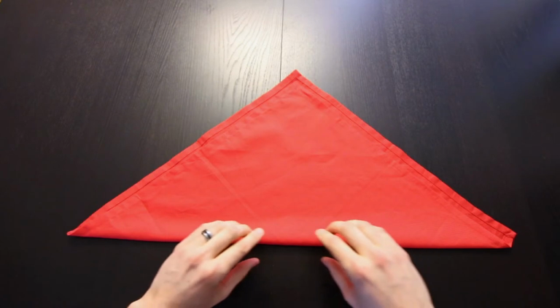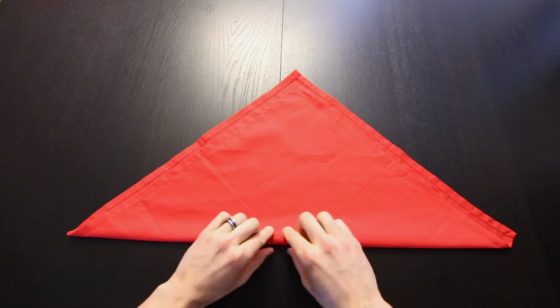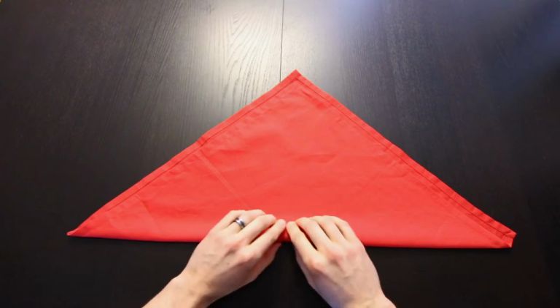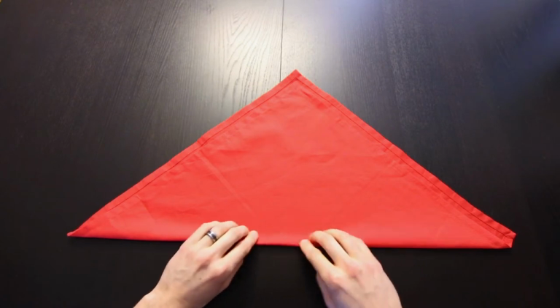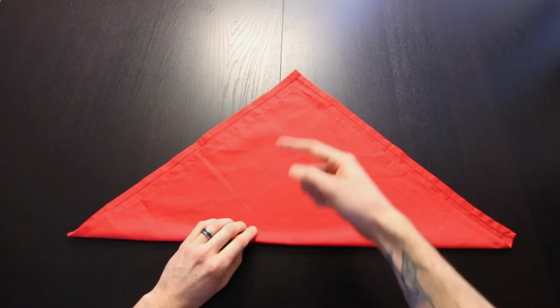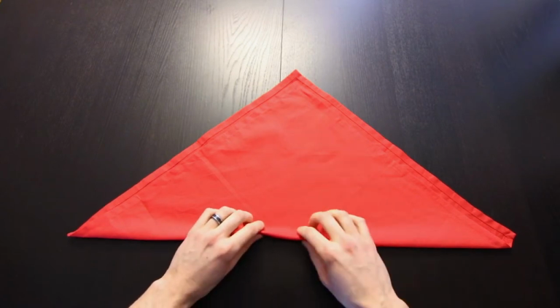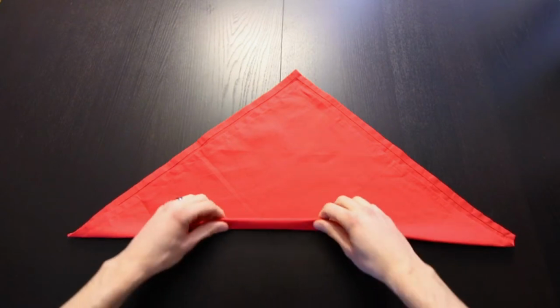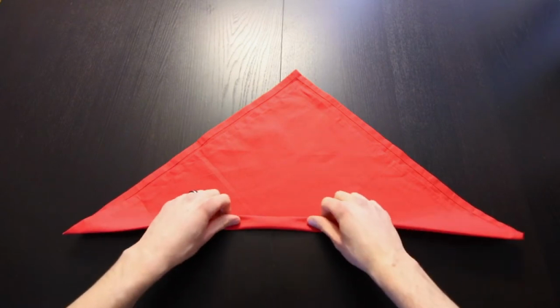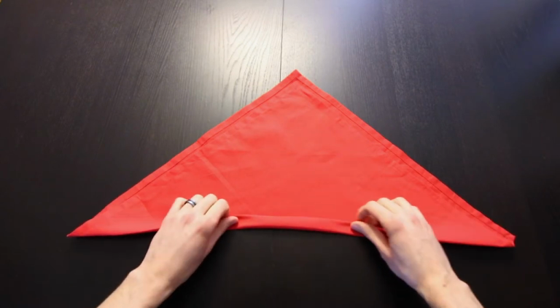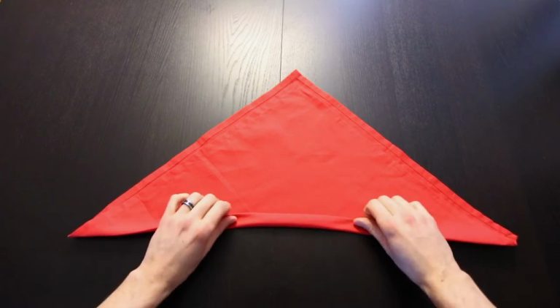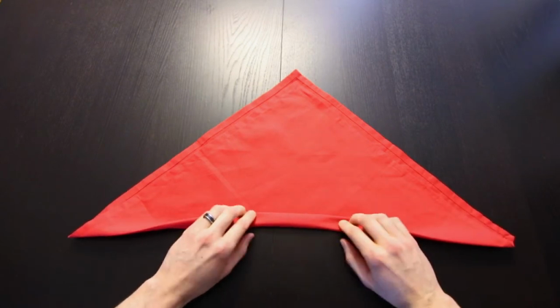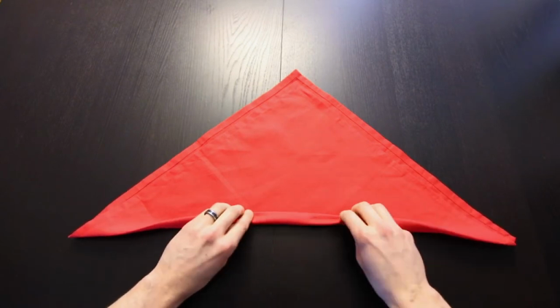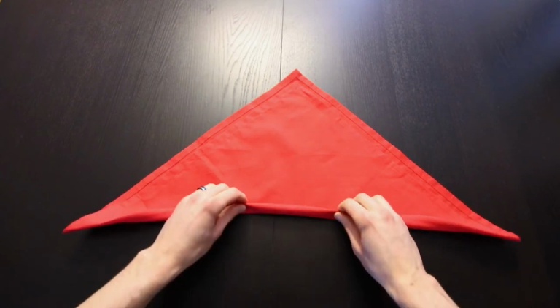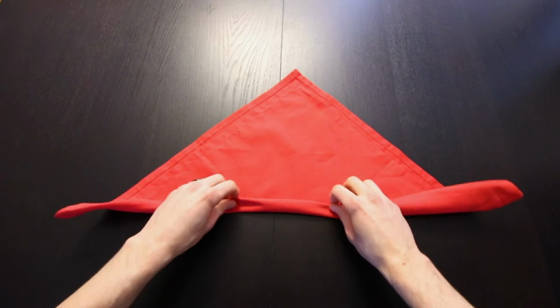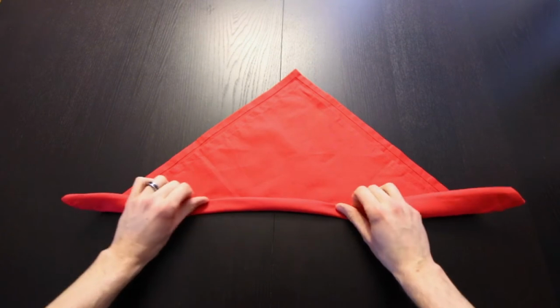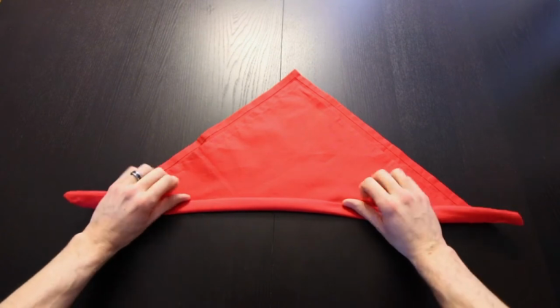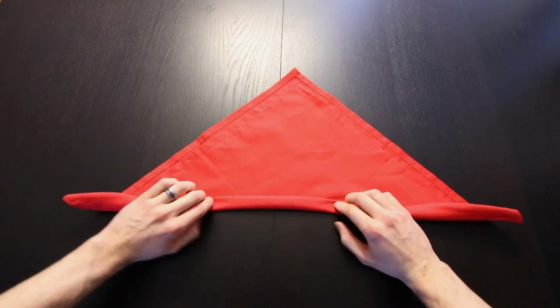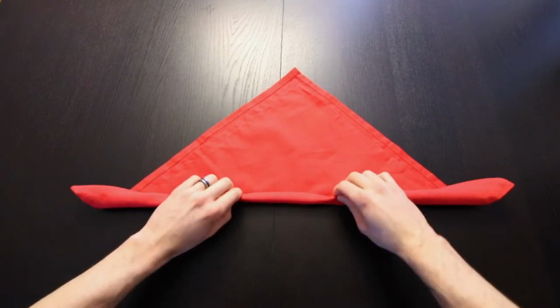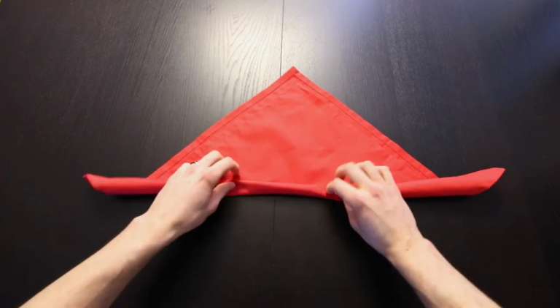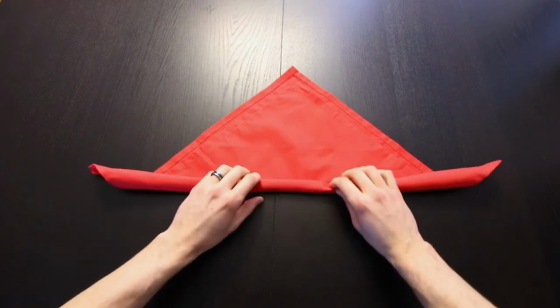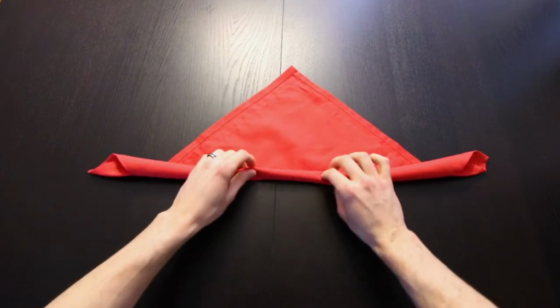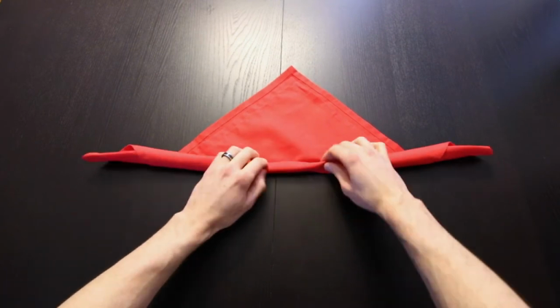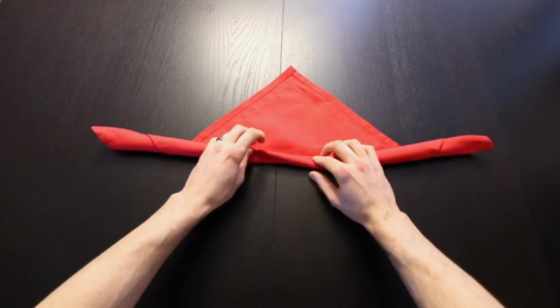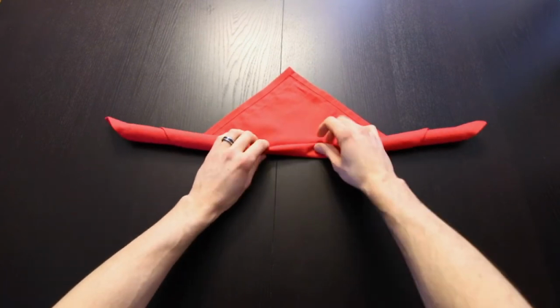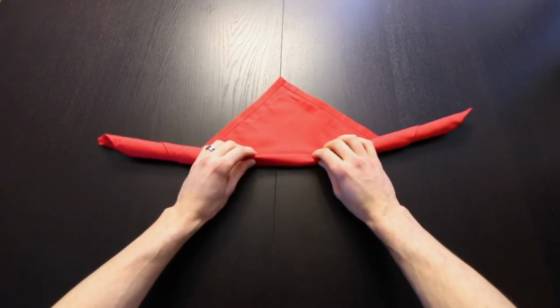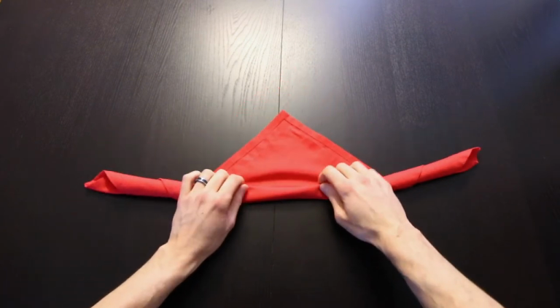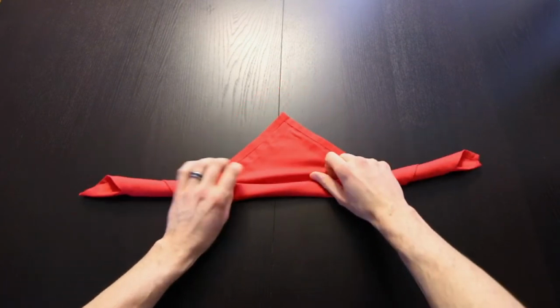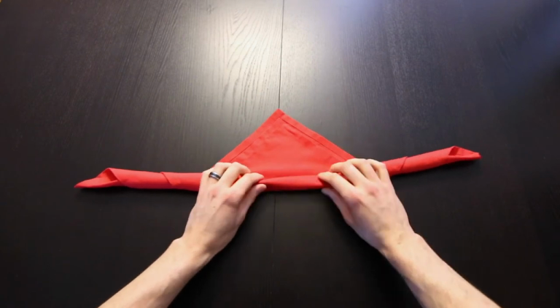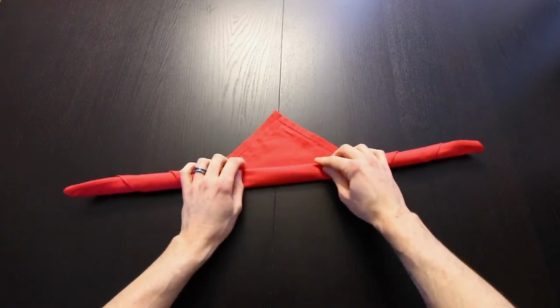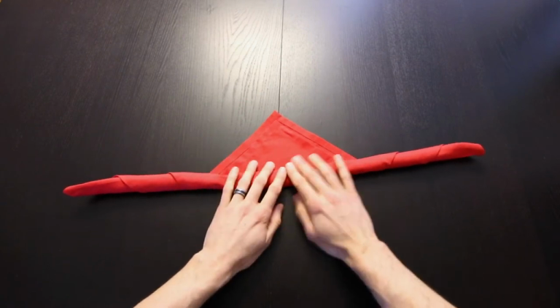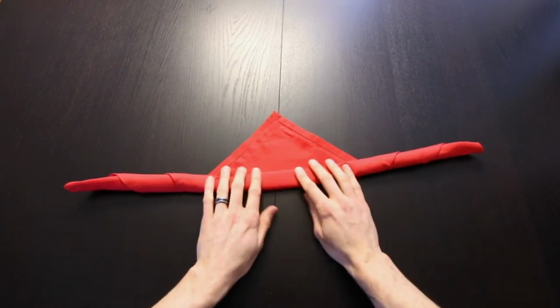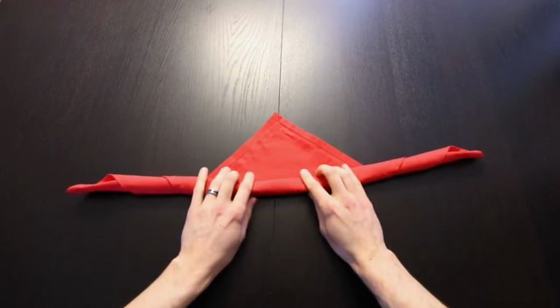Next we're going to take this edge and we'll roll it up, and then we'll stop about this far from the top.